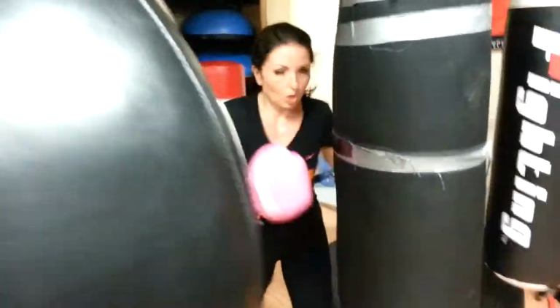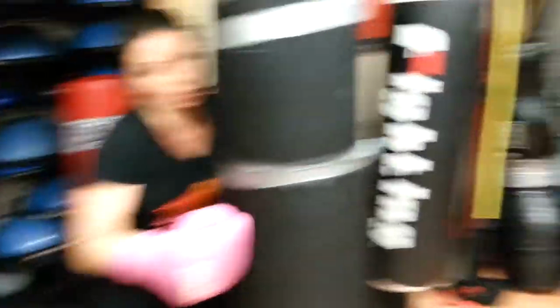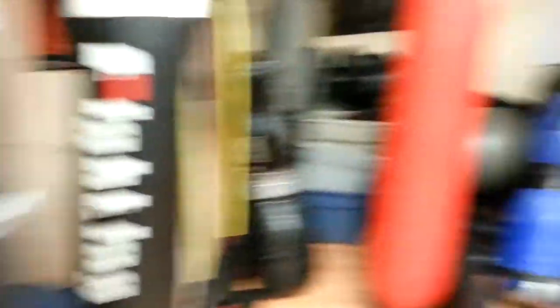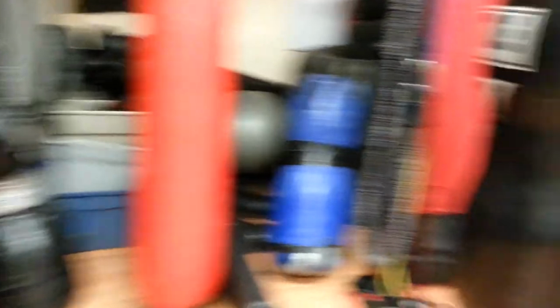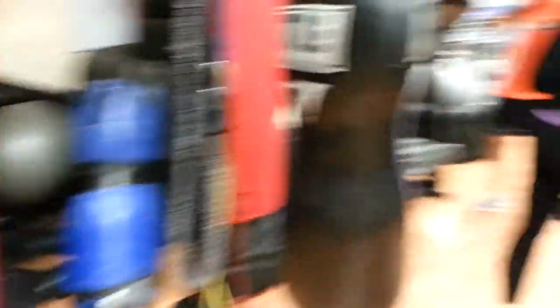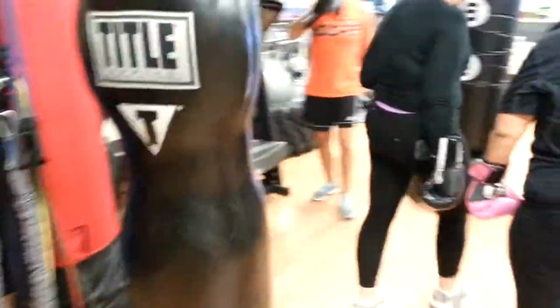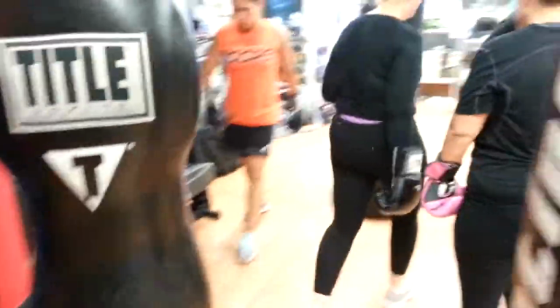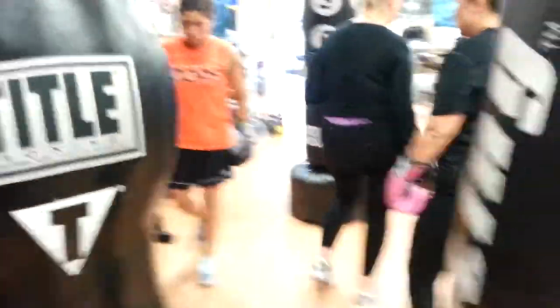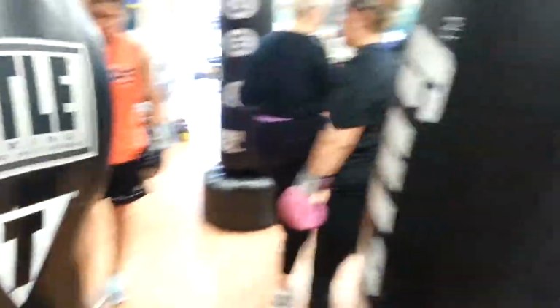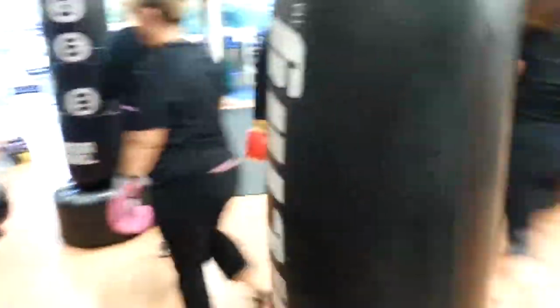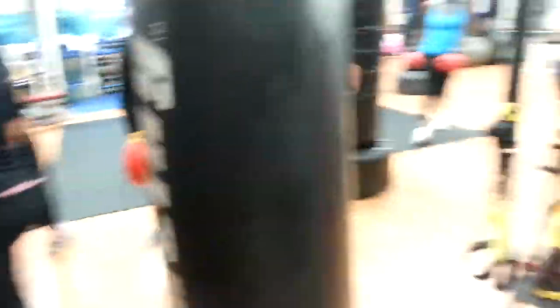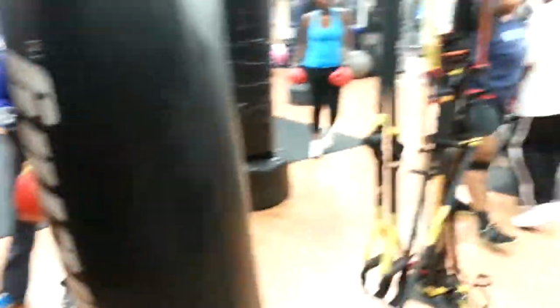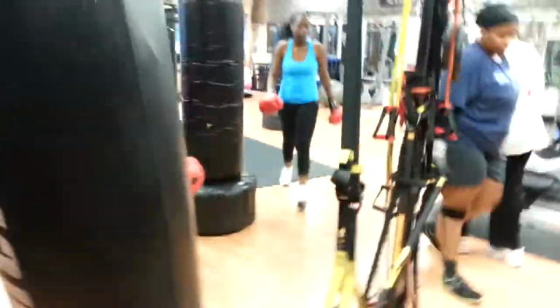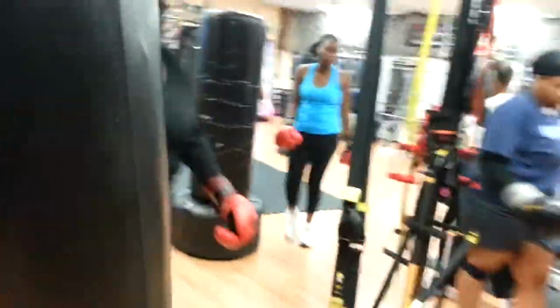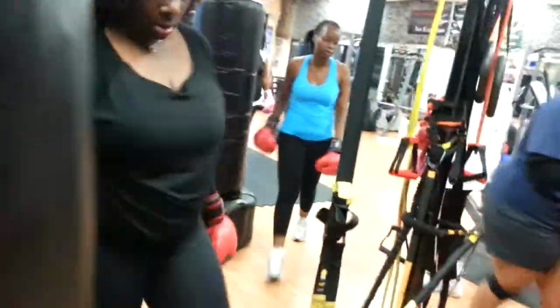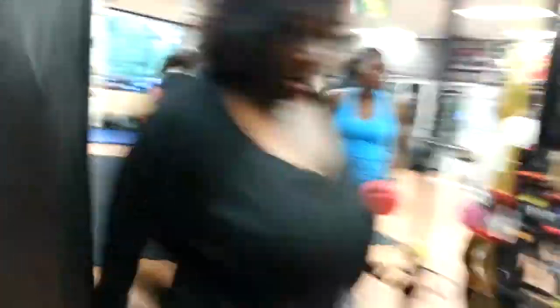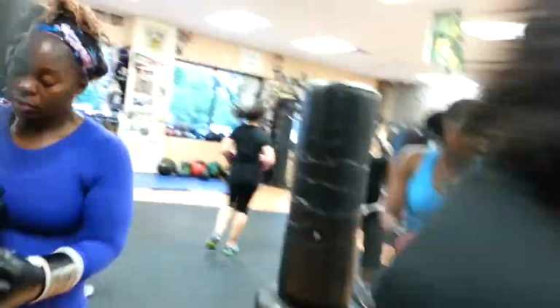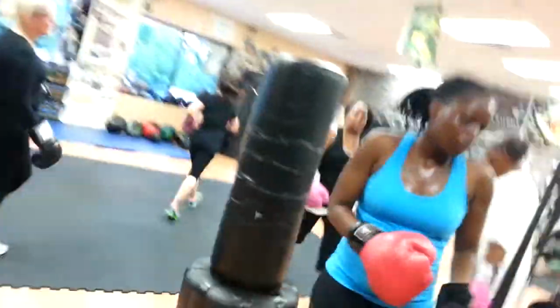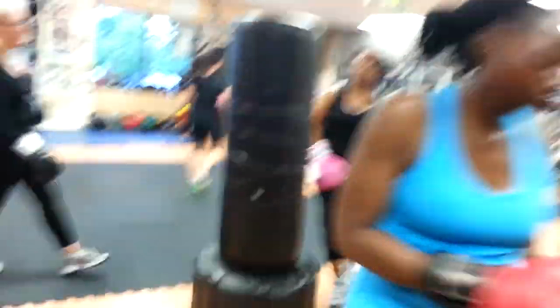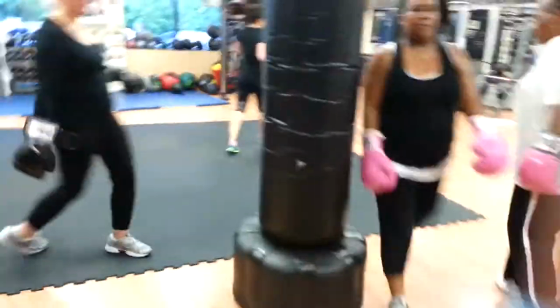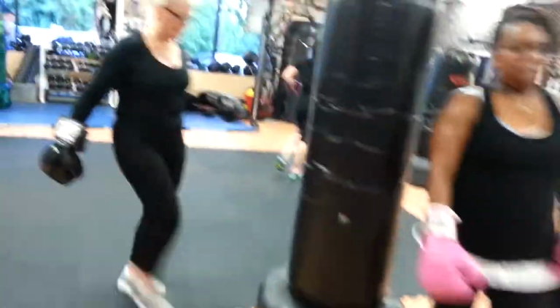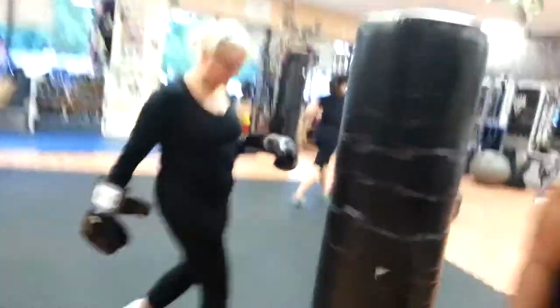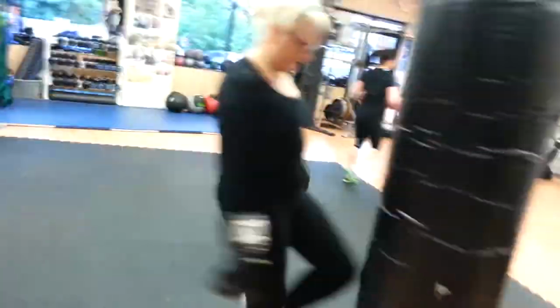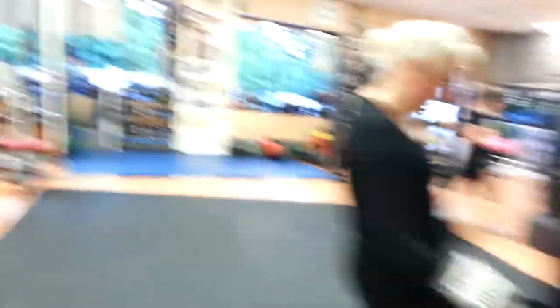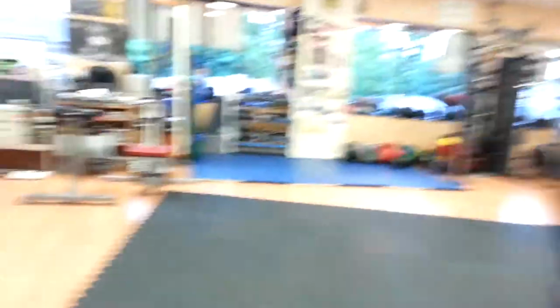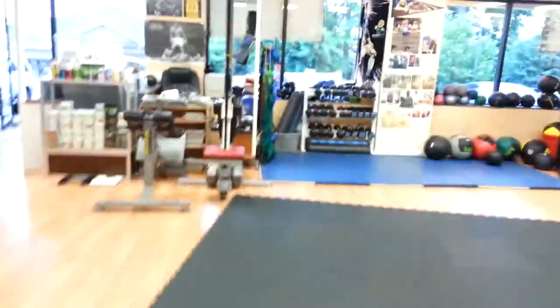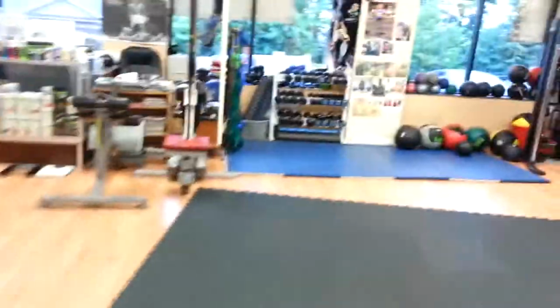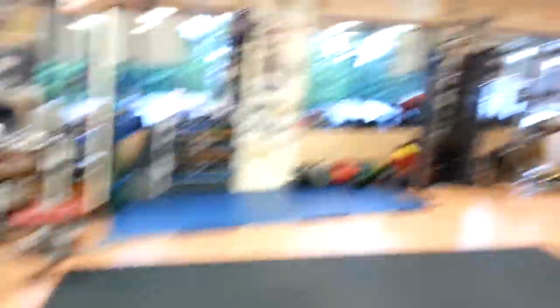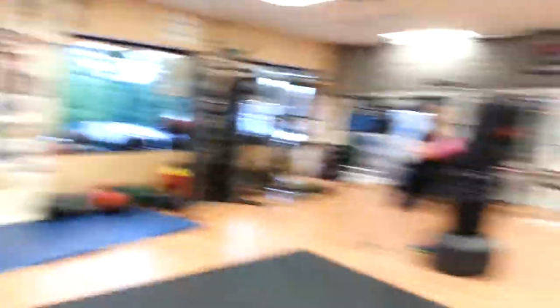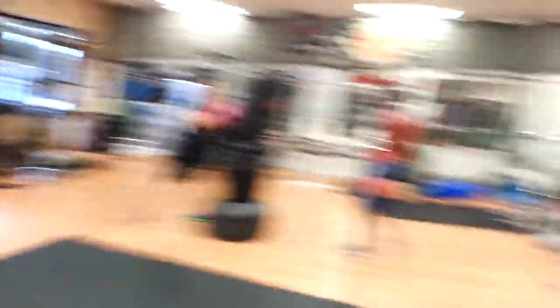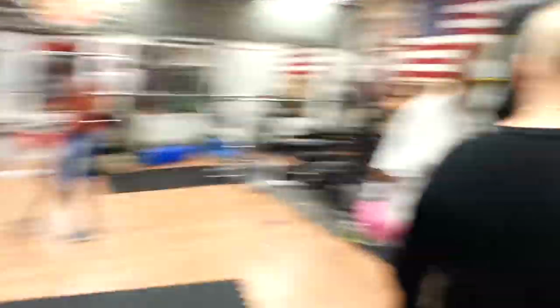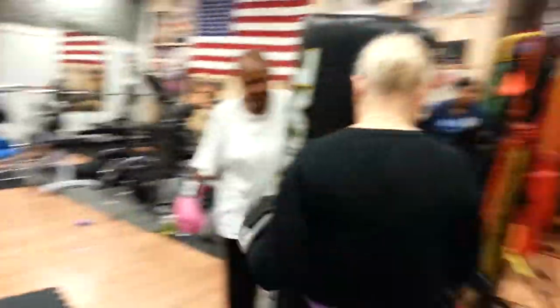Quick switch. Quick switch — 10 seconds. Pump it. Pump it. Let's go.